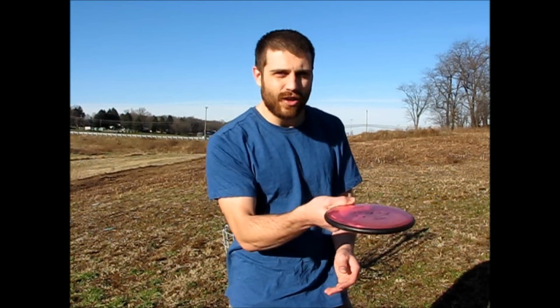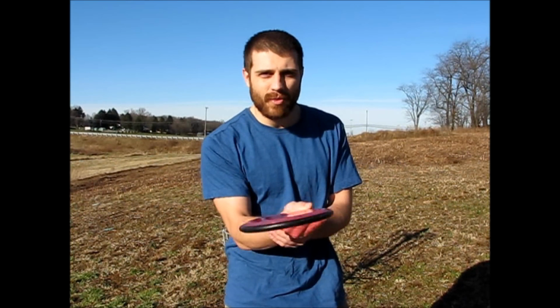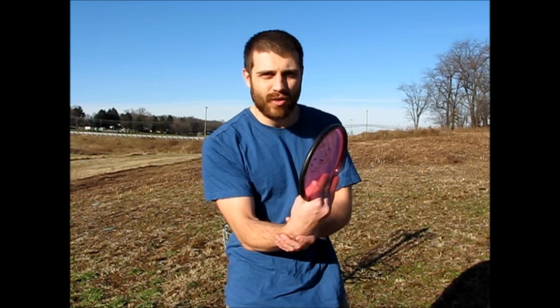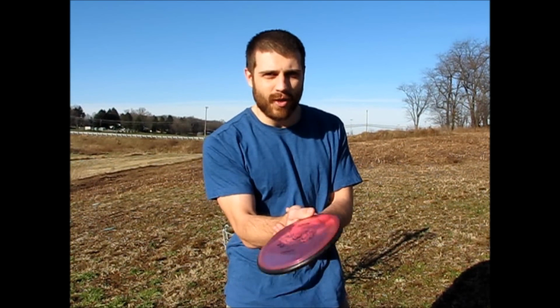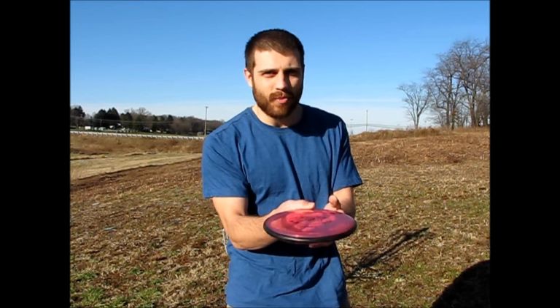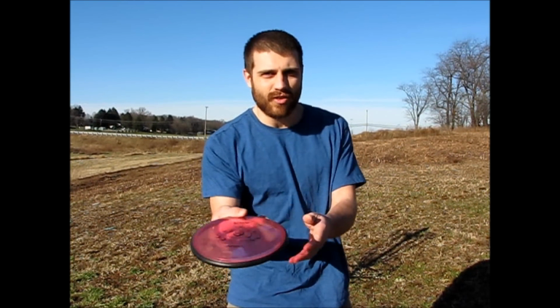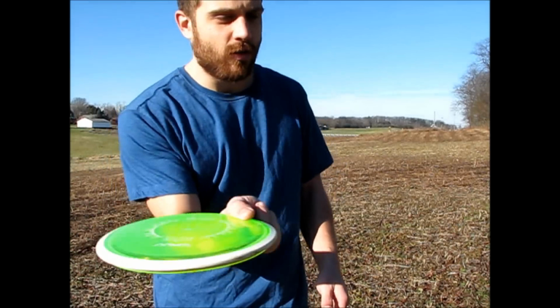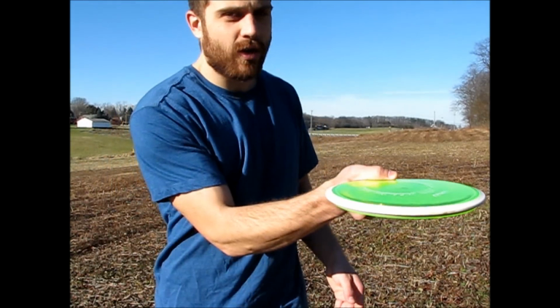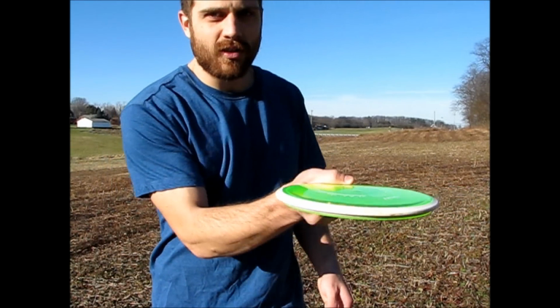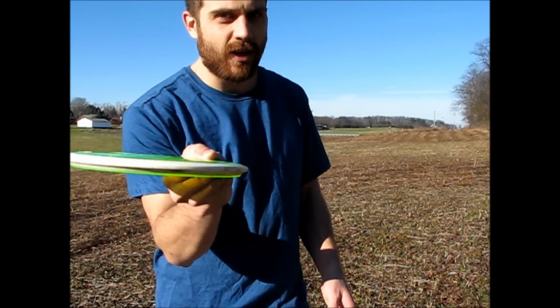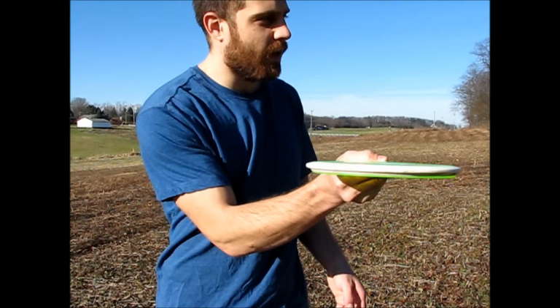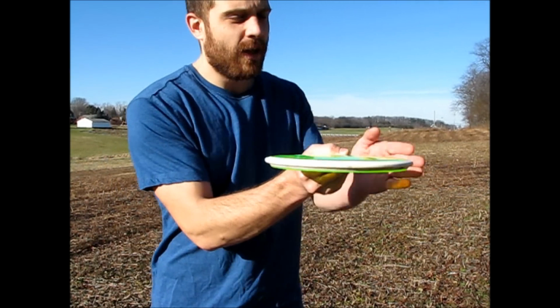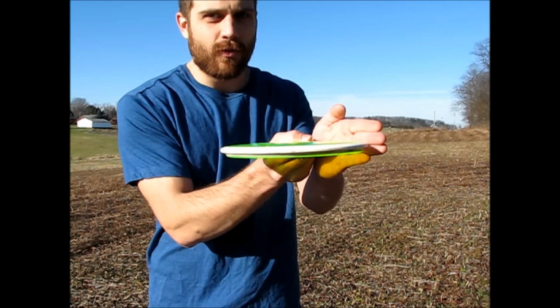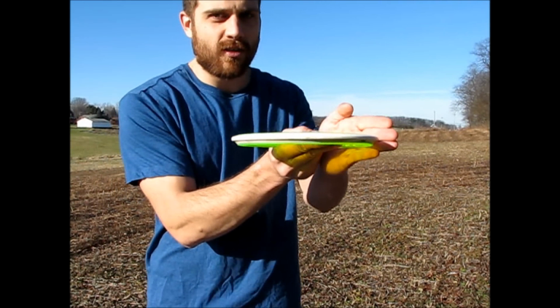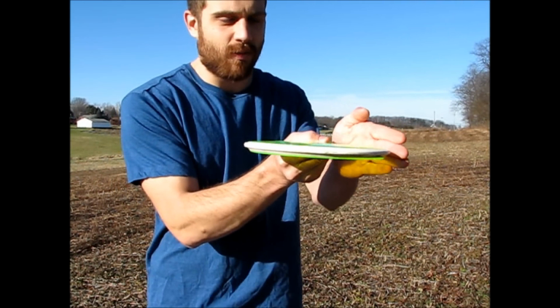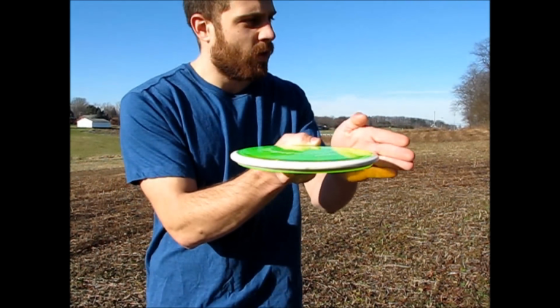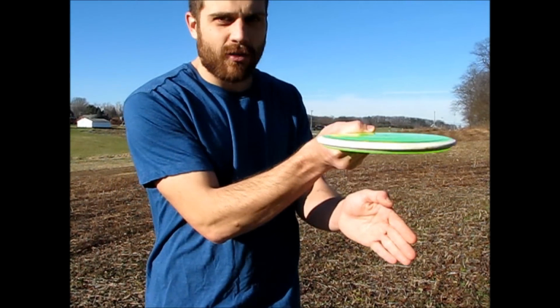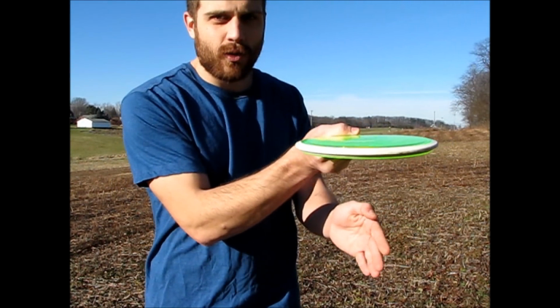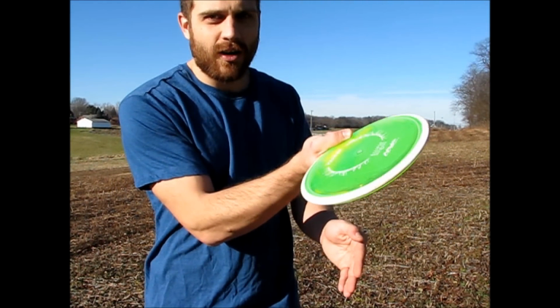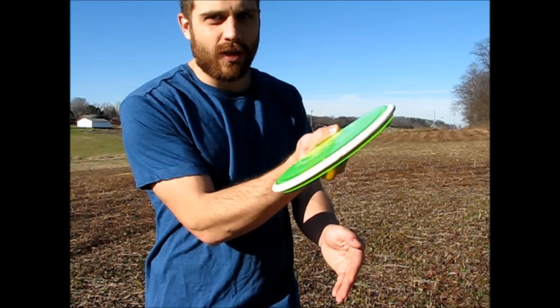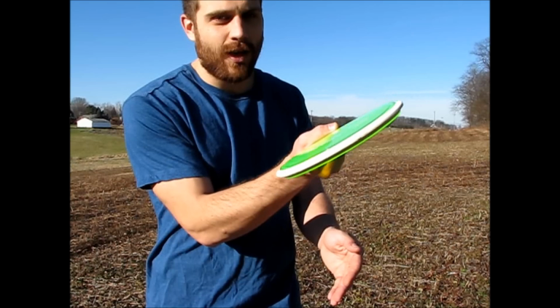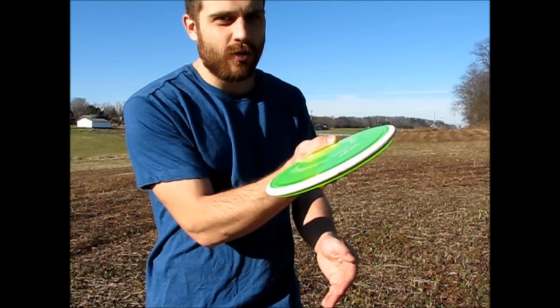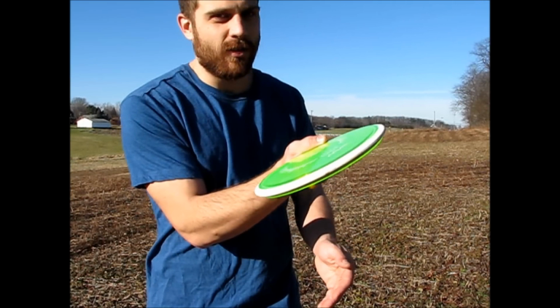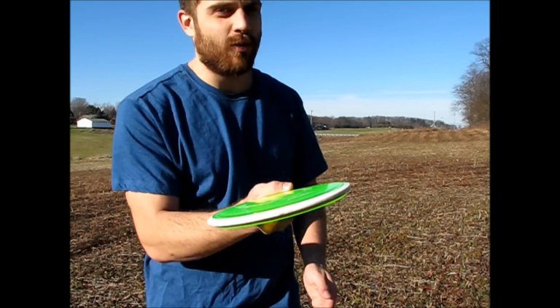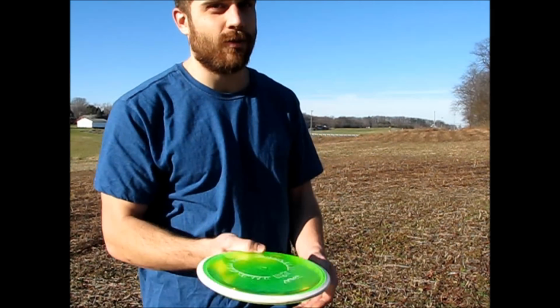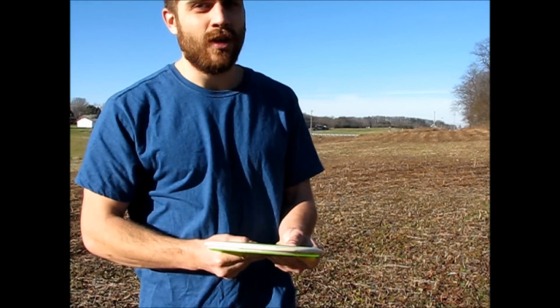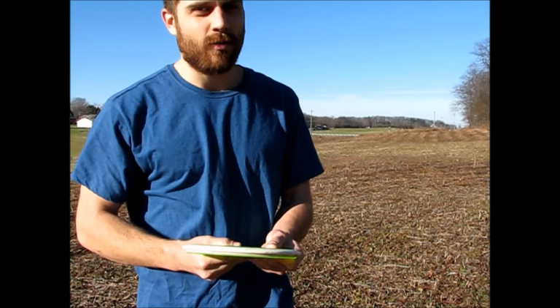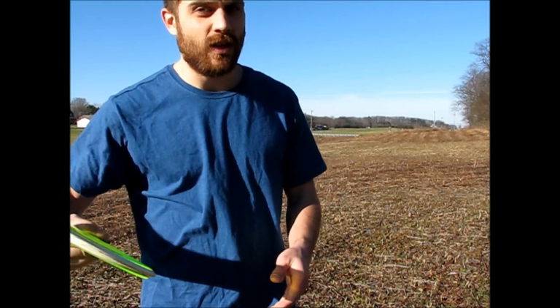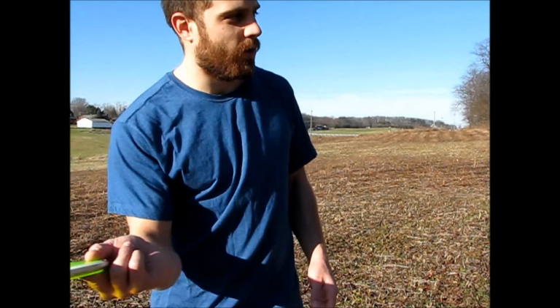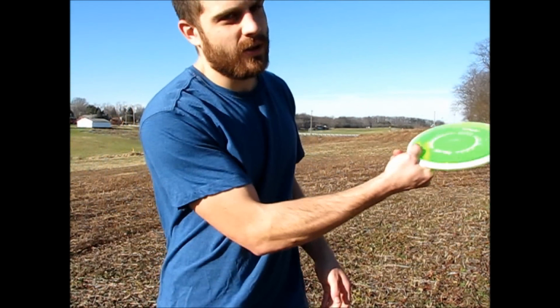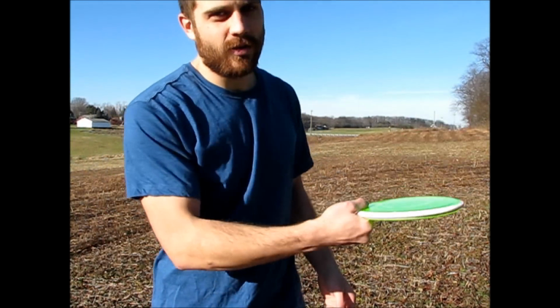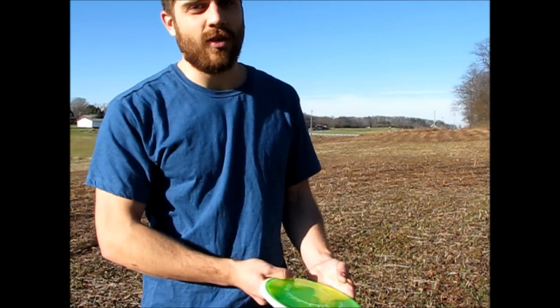You don't want to be letting your wrist flop all over the place — you still want to release the disc nice and flat. Keep it in front of the disc, point it straight forward, not upwards like that. That will kill your distance no matter what kind of throw you're throwing. It will absolutely eat all your distance up.